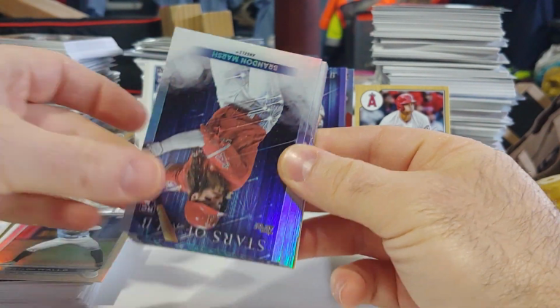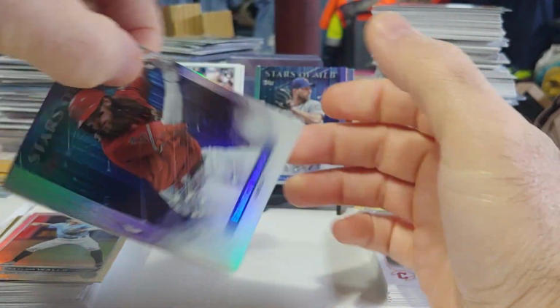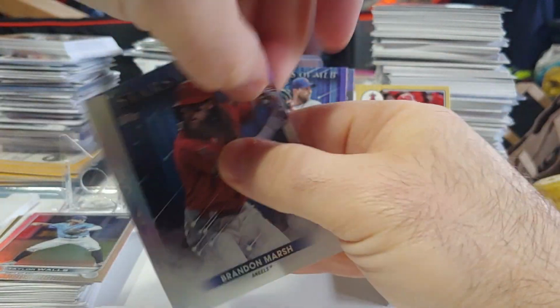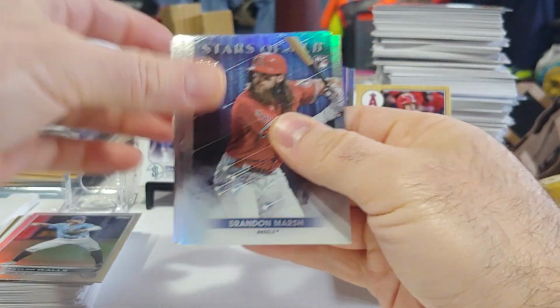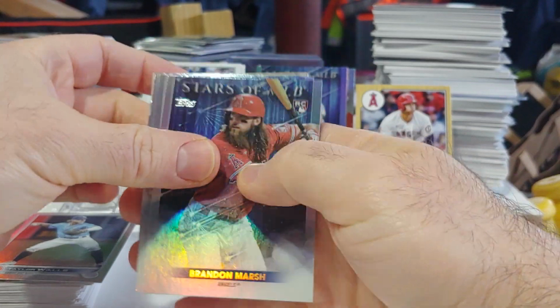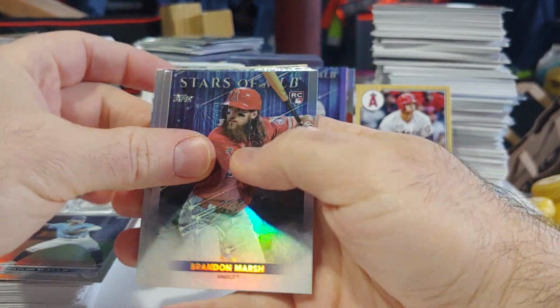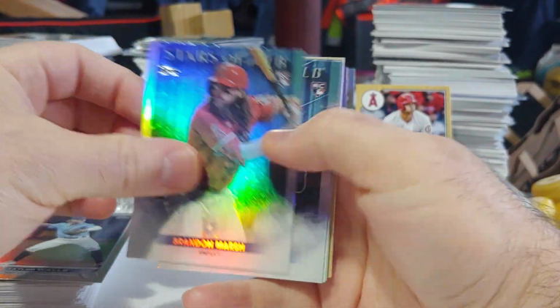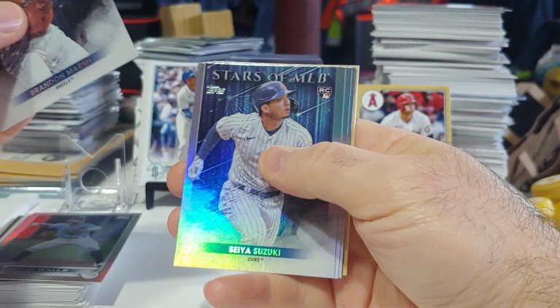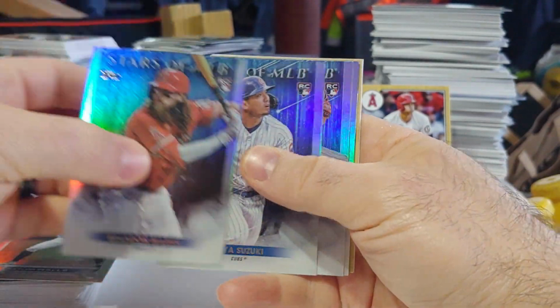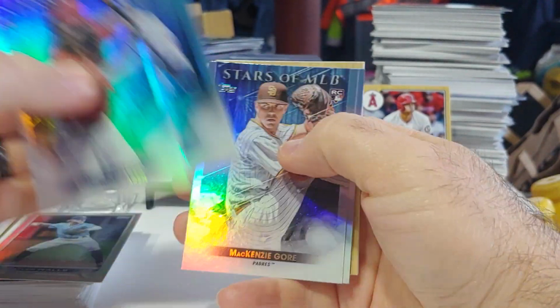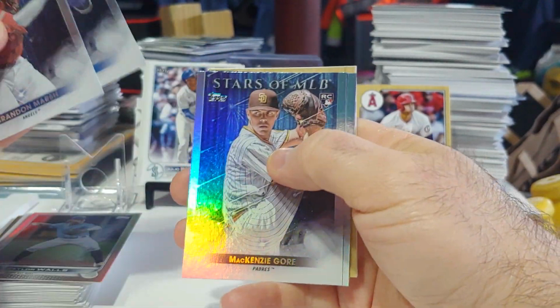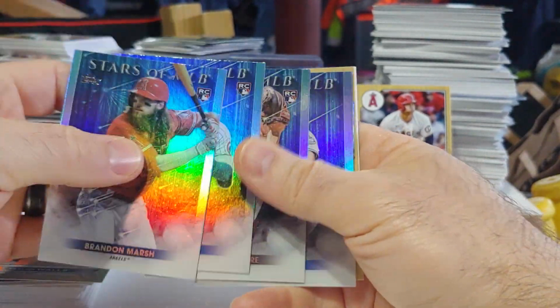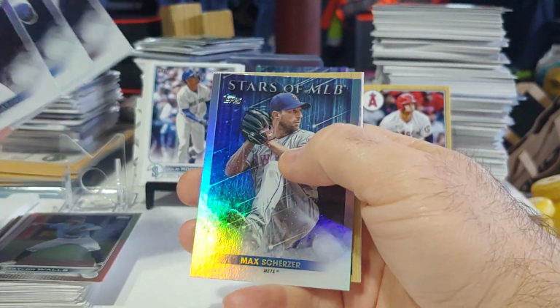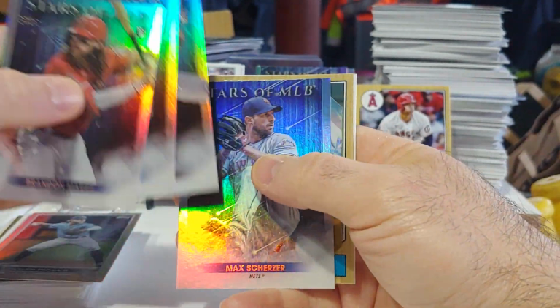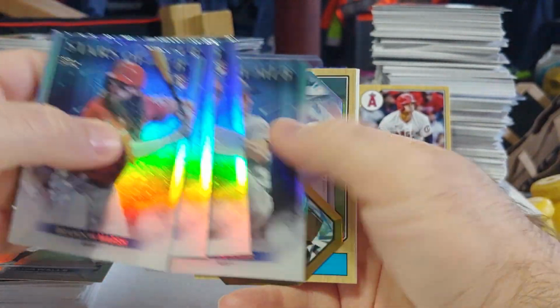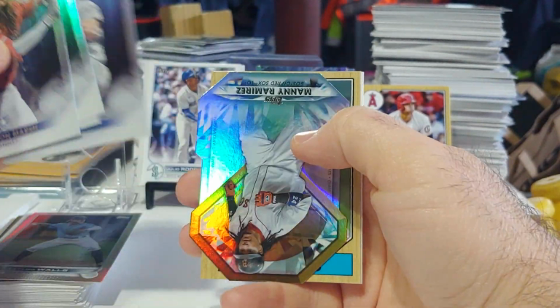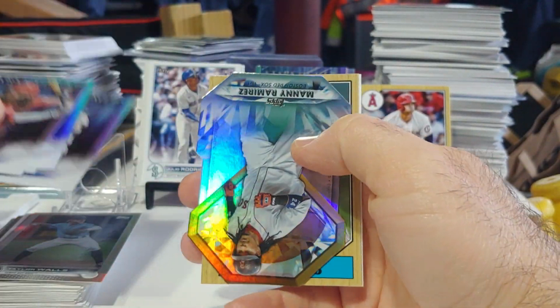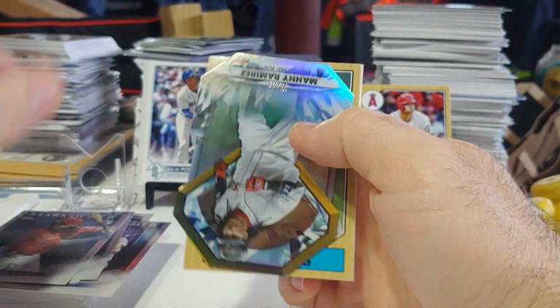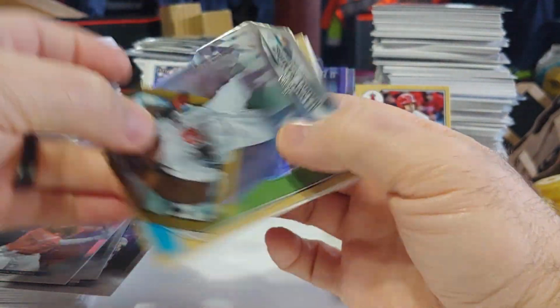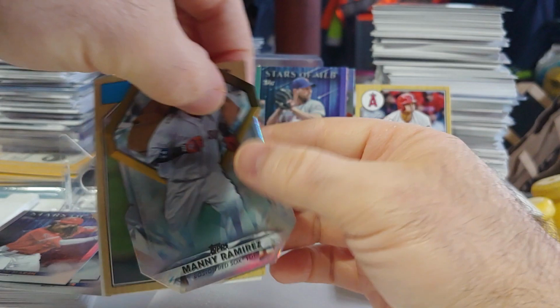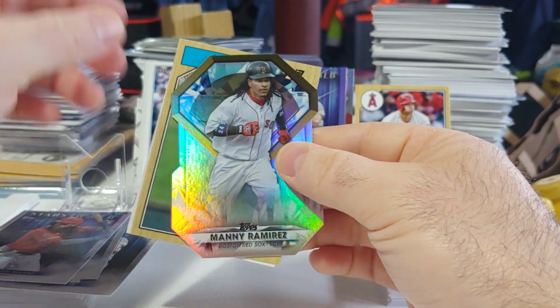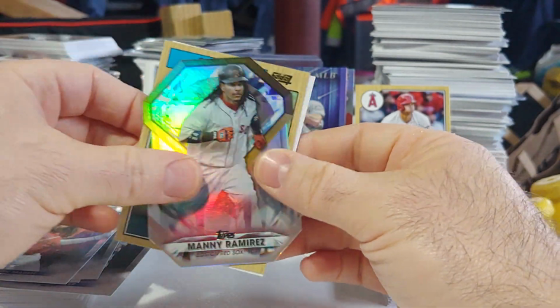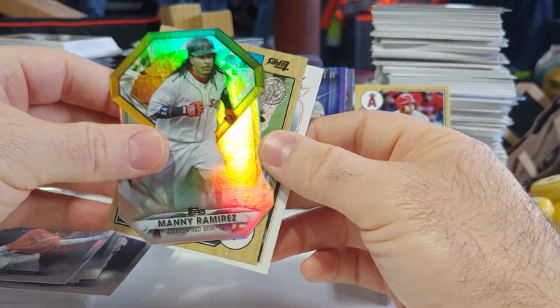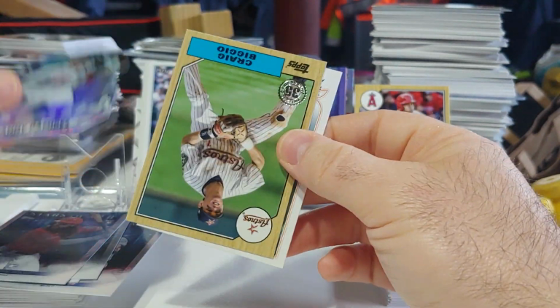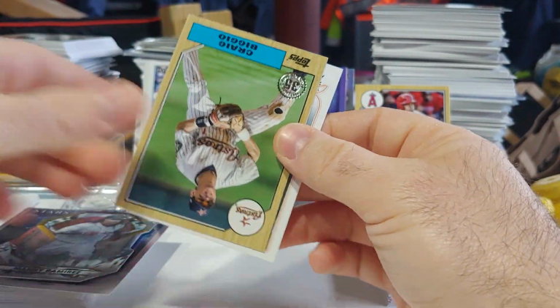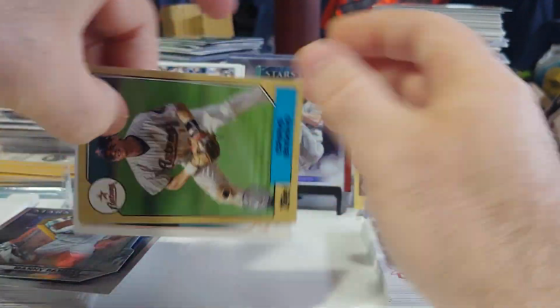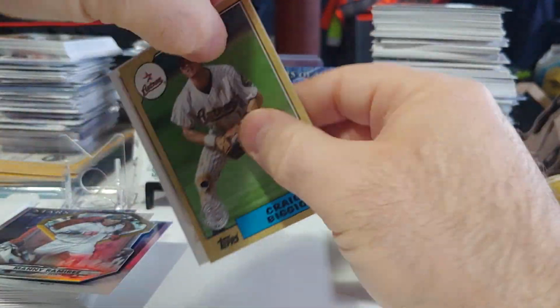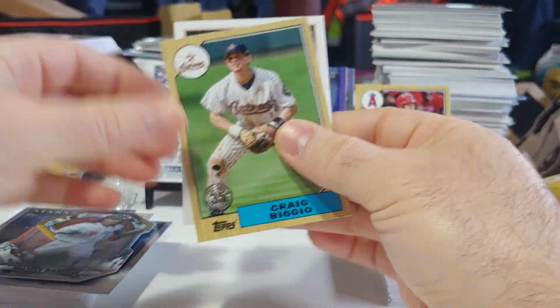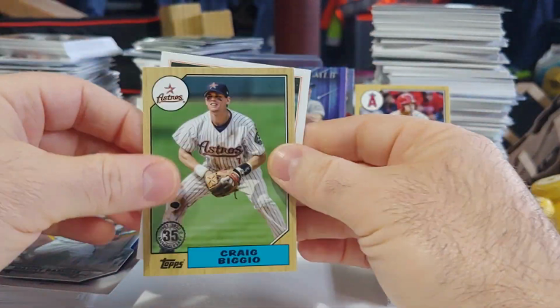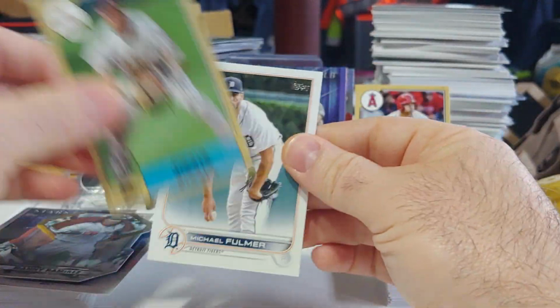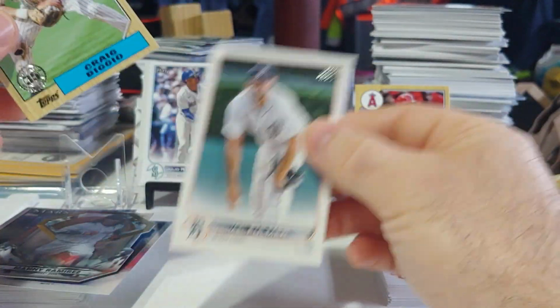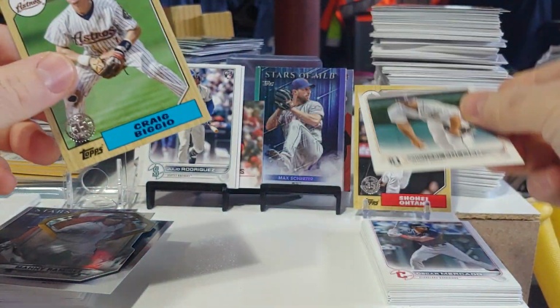Stars of the MLB — we got Brandon Marsh, Sayas, Gore. We got Manny Ramirez on the die cut, and Vigio on the 87 design.